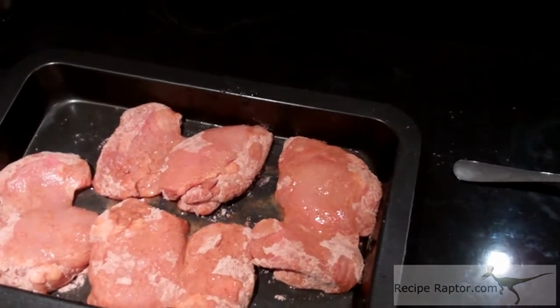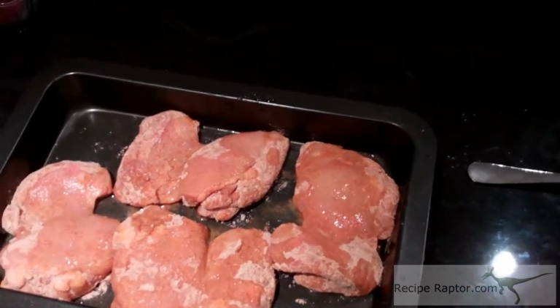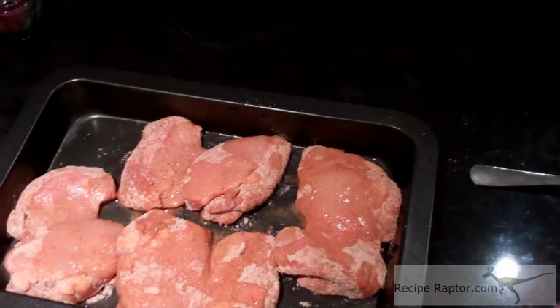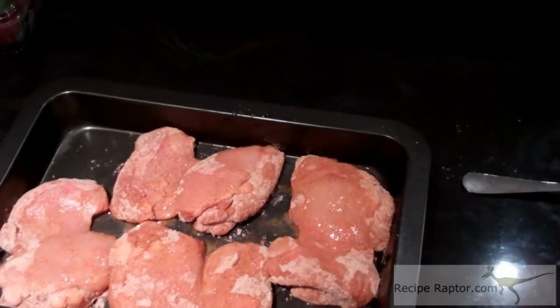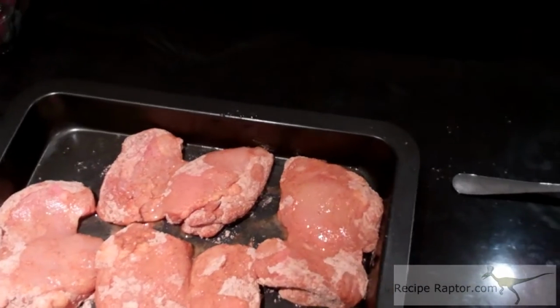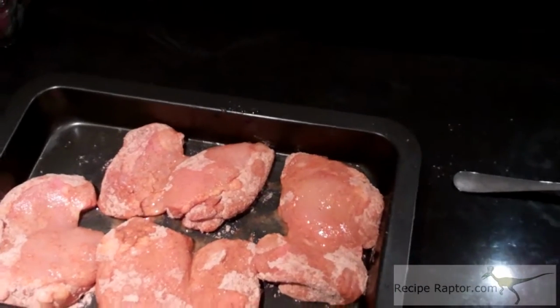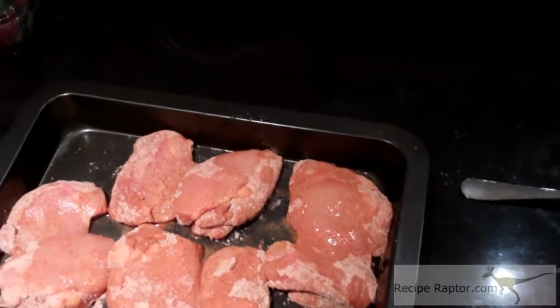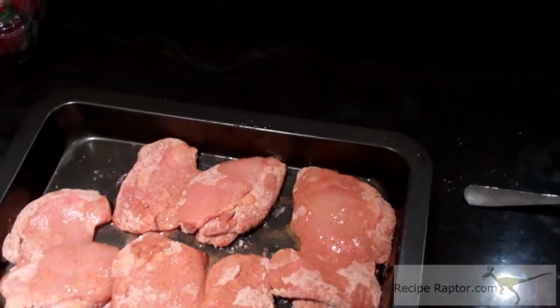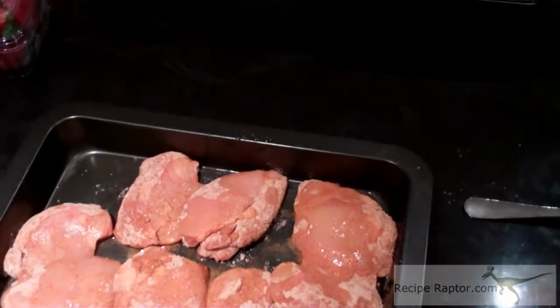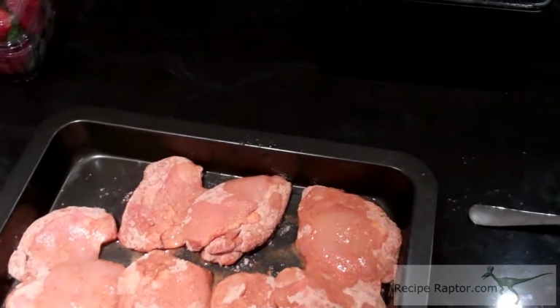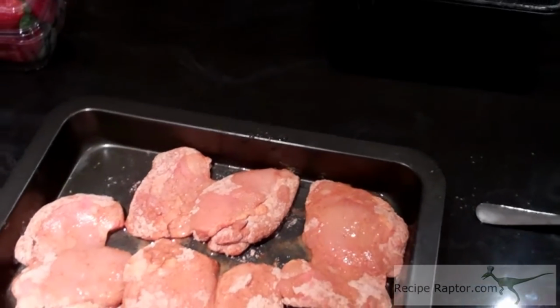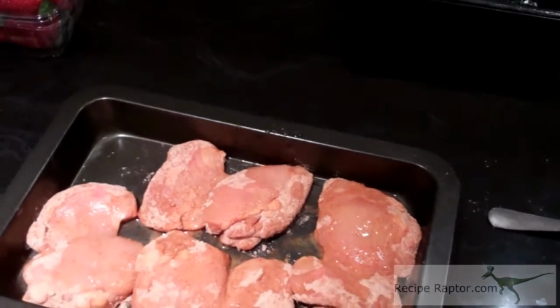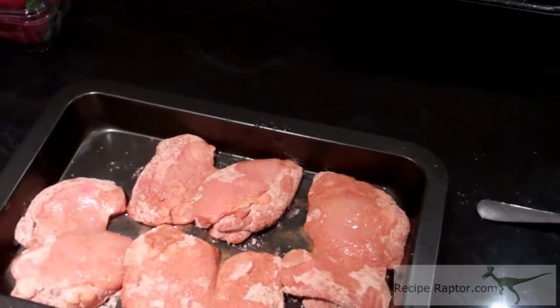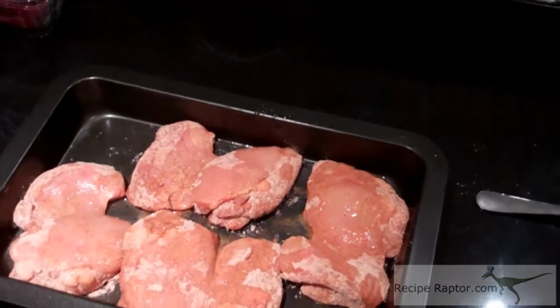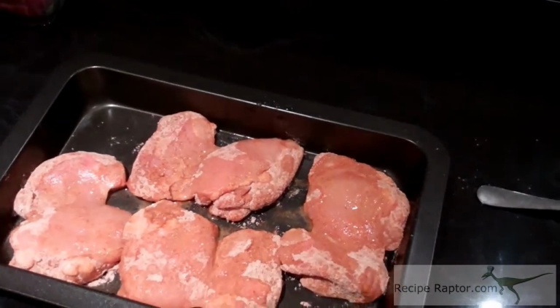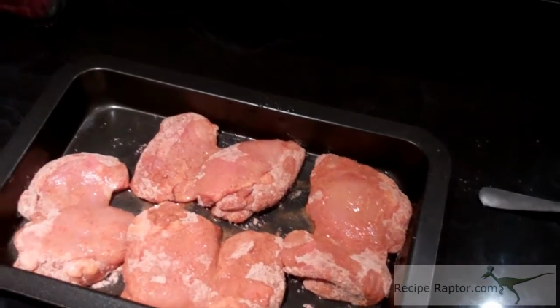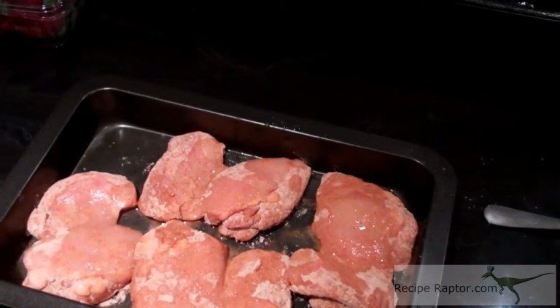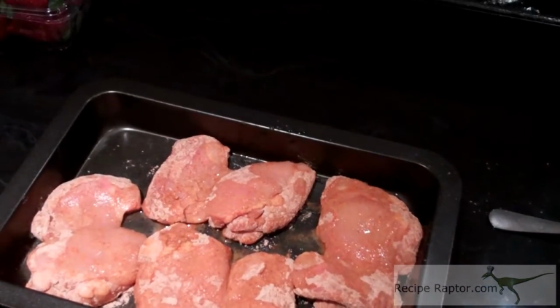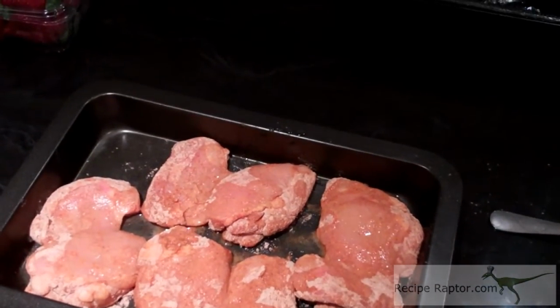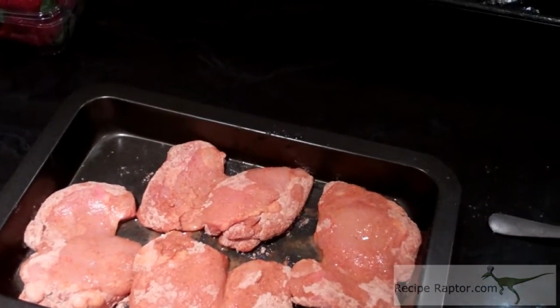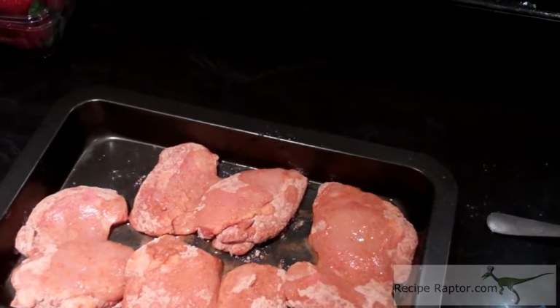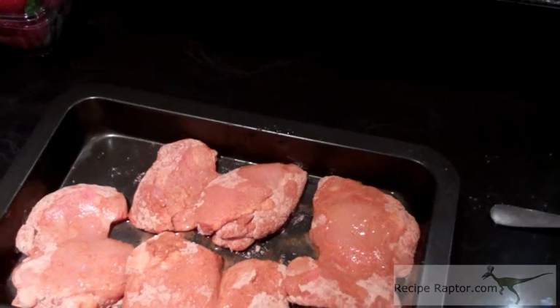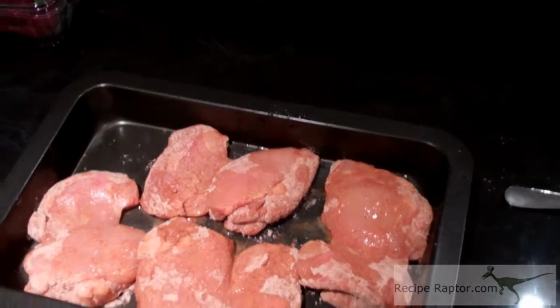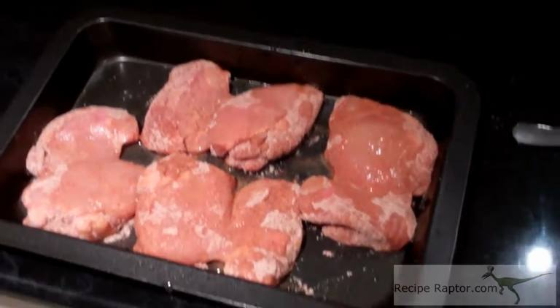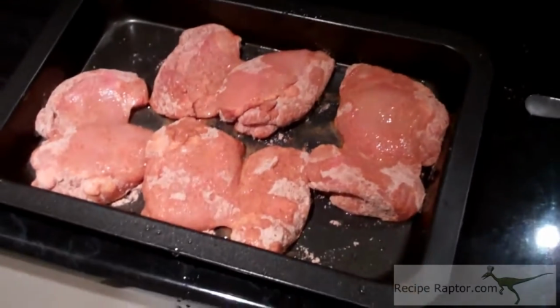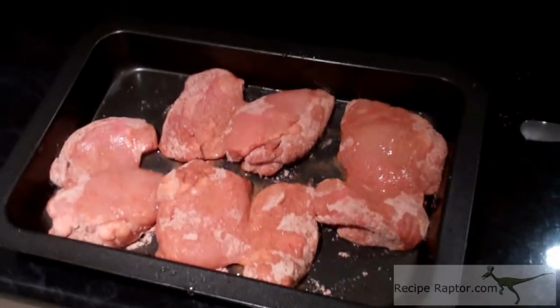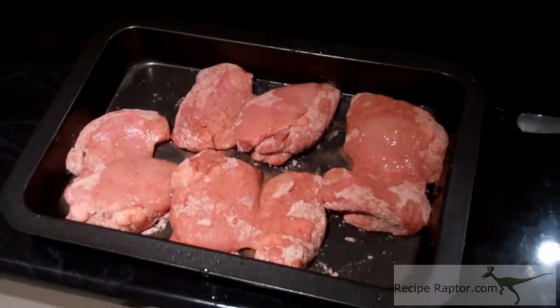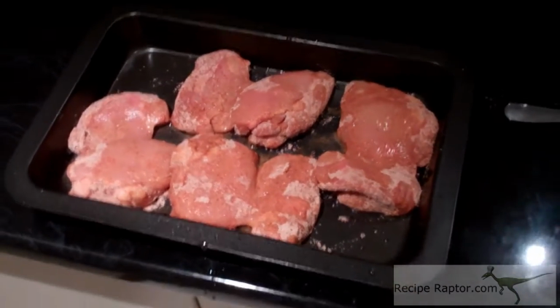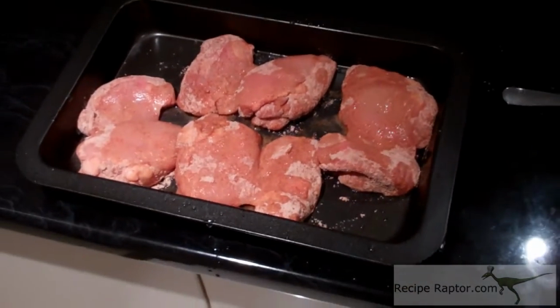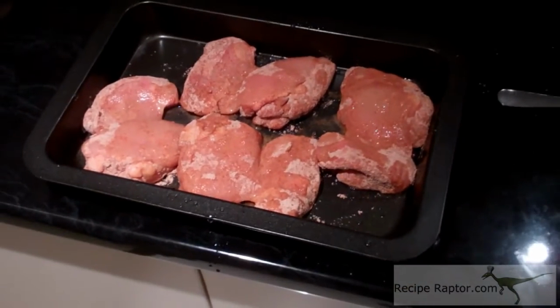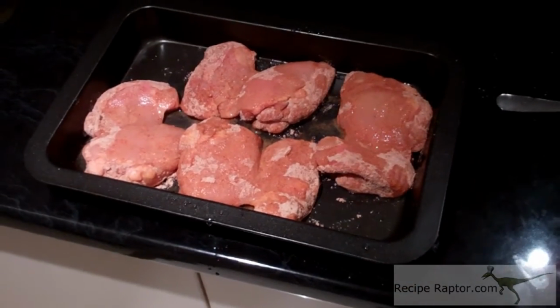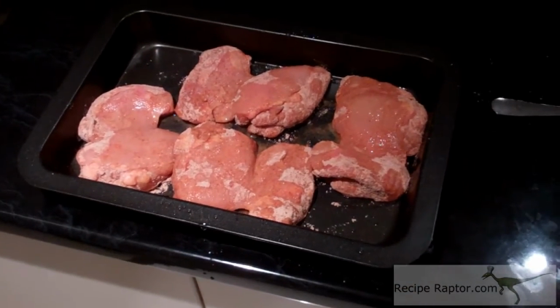Don't cook it too hot — about 160 to 180 on an electric oven. That's in Celsius, by the way.